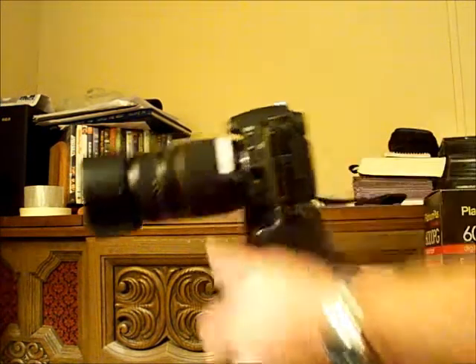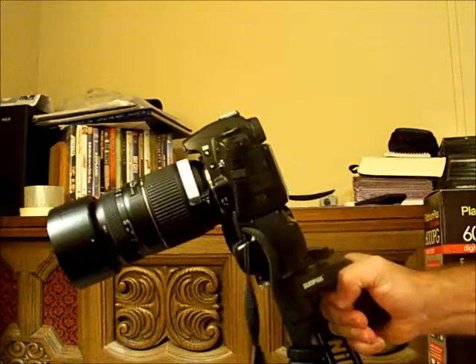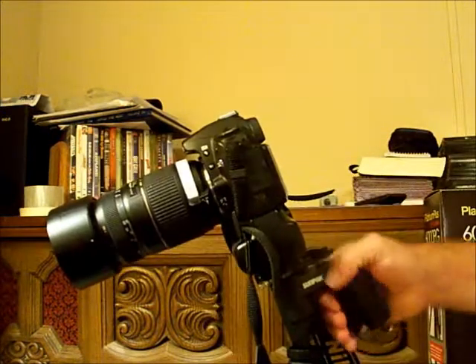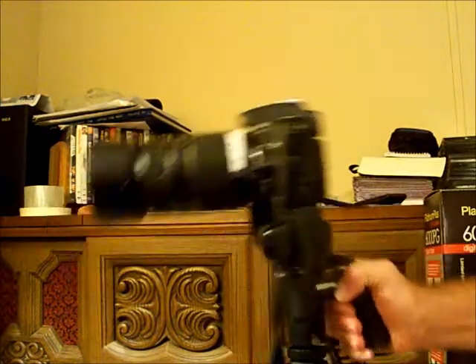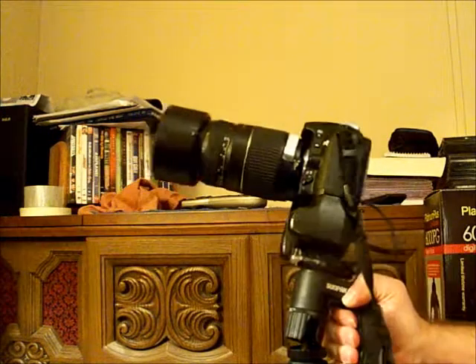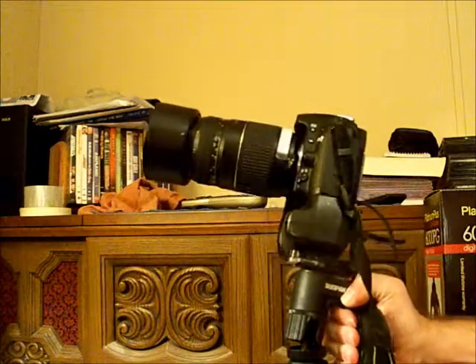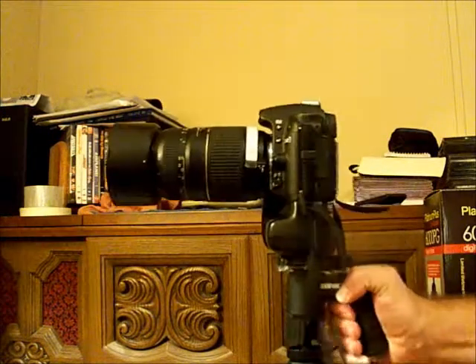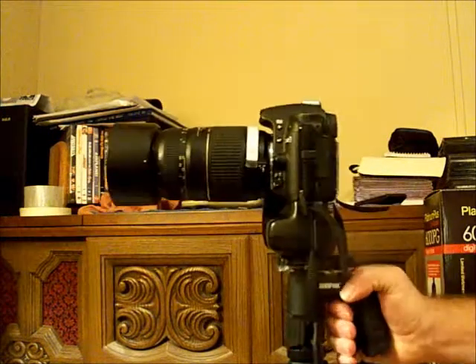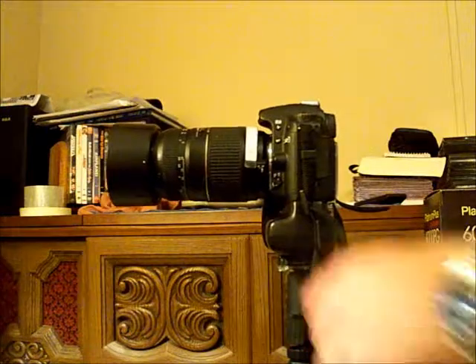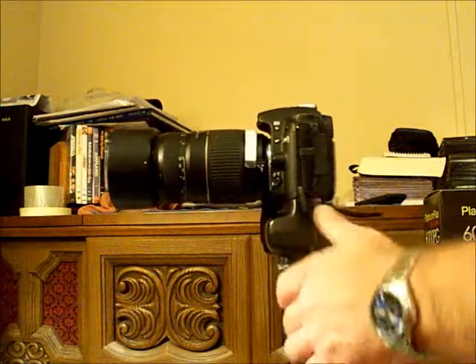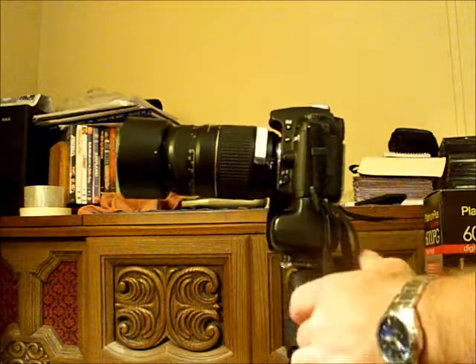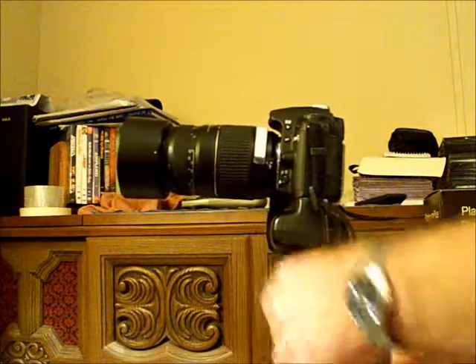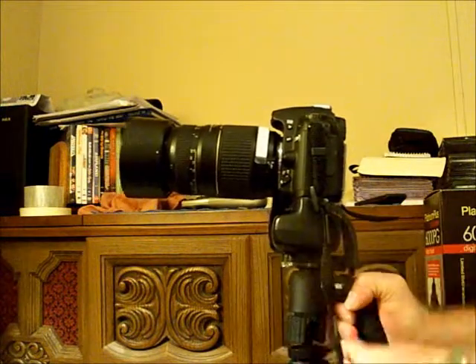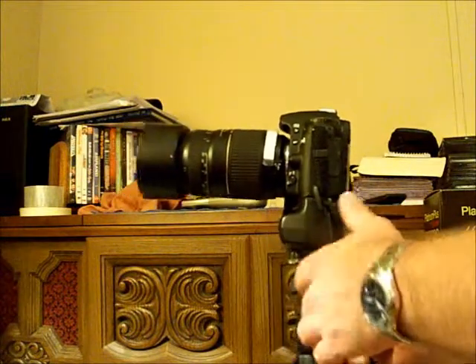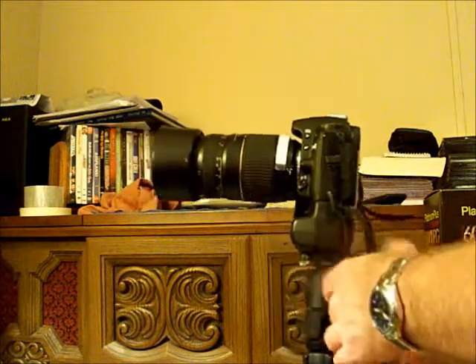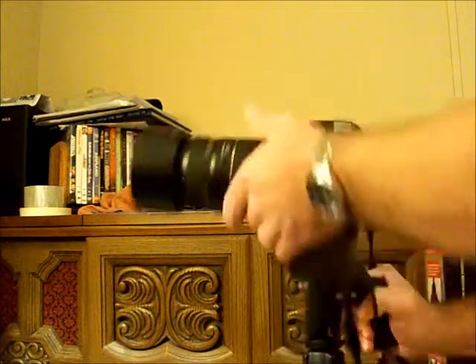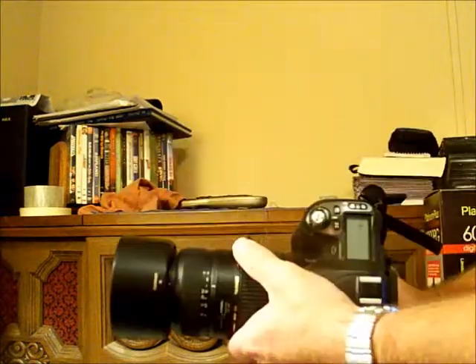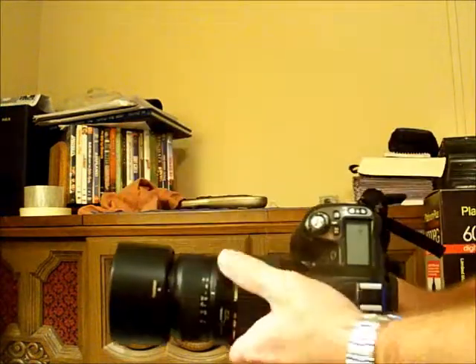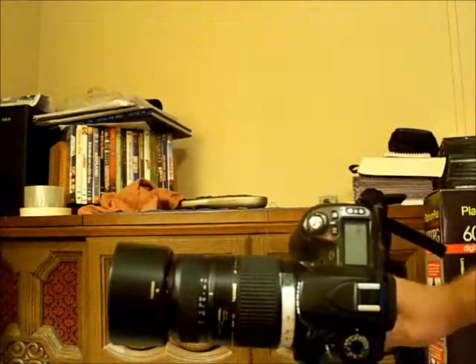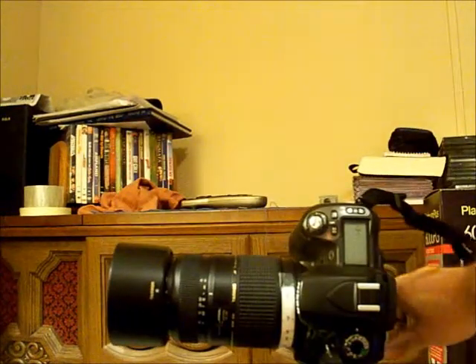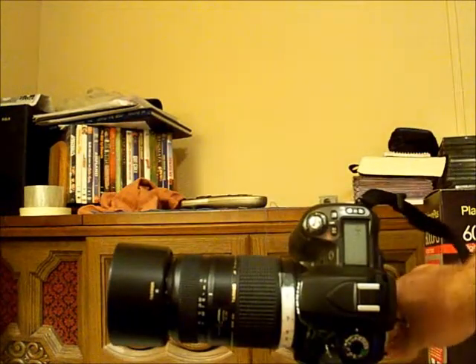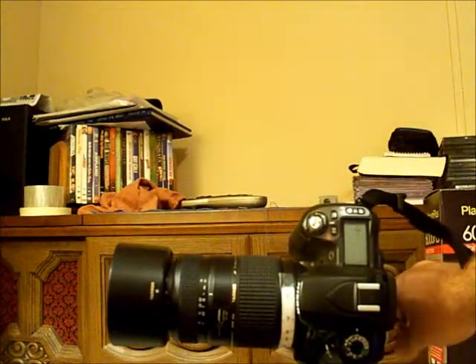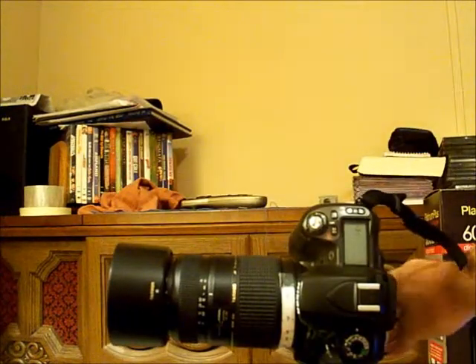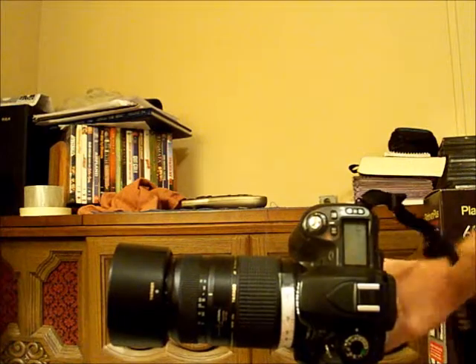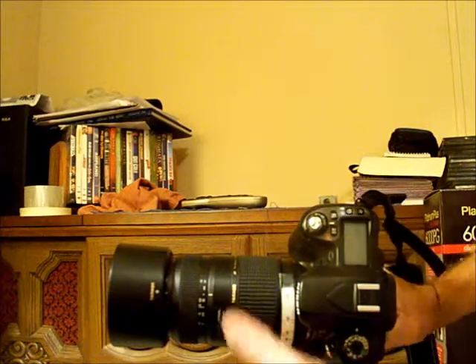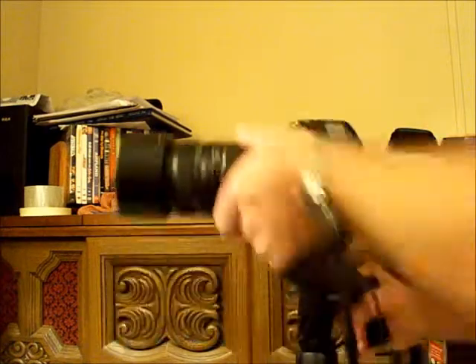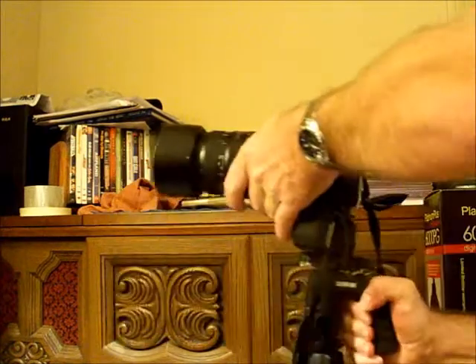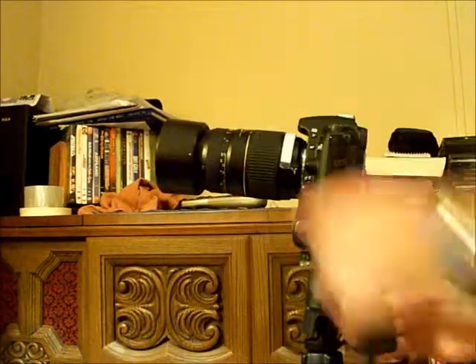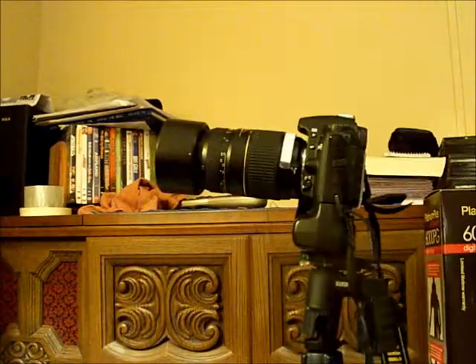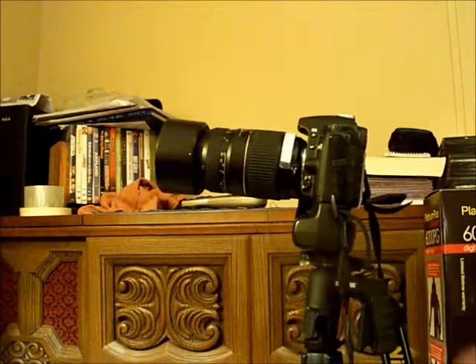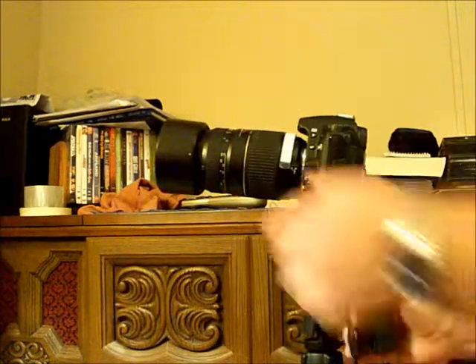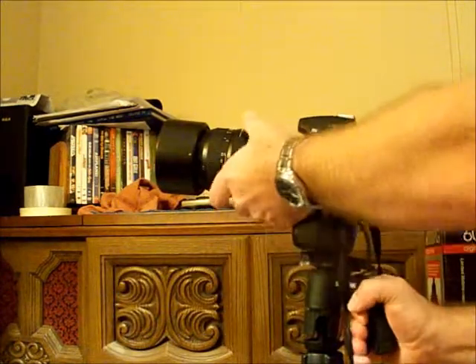You can just squeeze the trigger, and to do verticals, you can just turn the tripod like that, and you can turn it back — very simply.